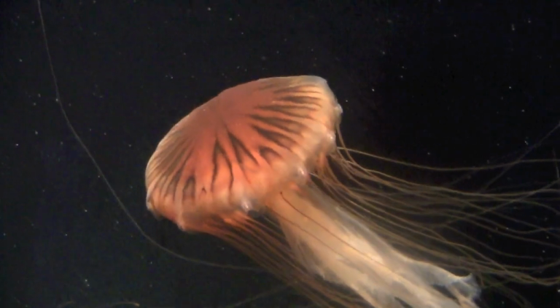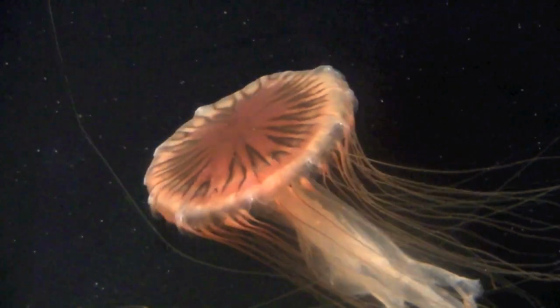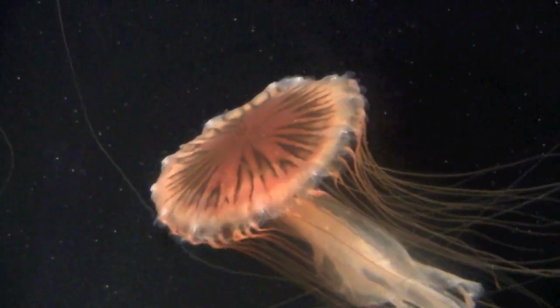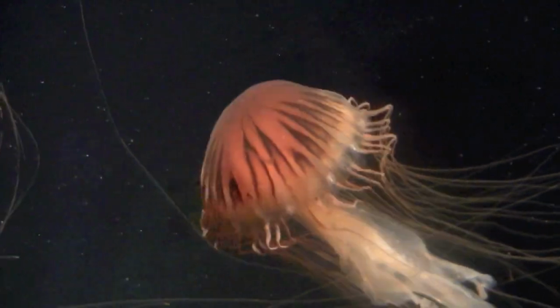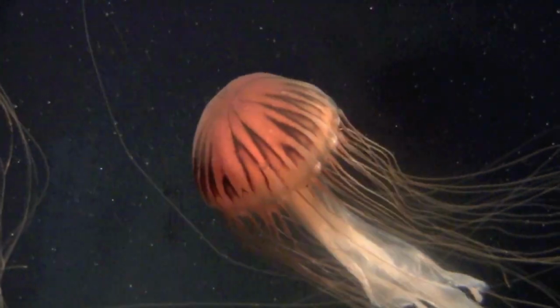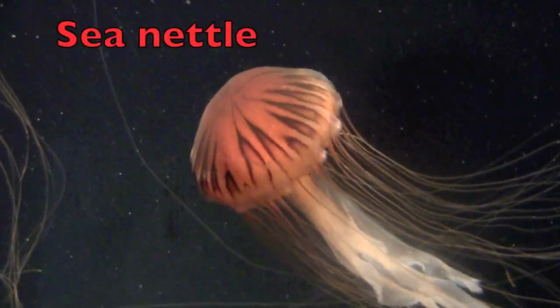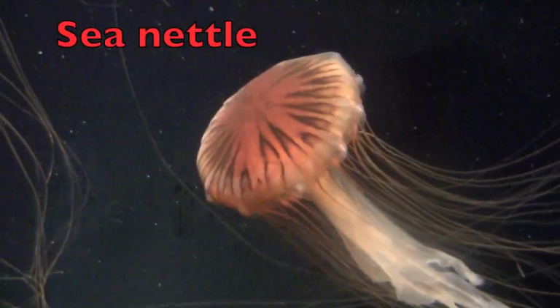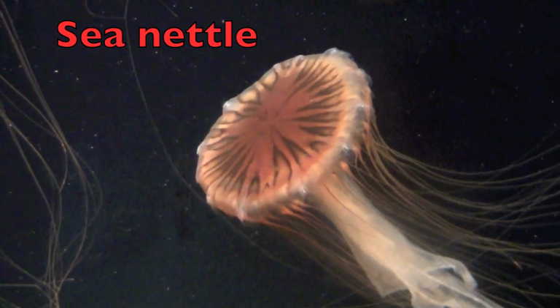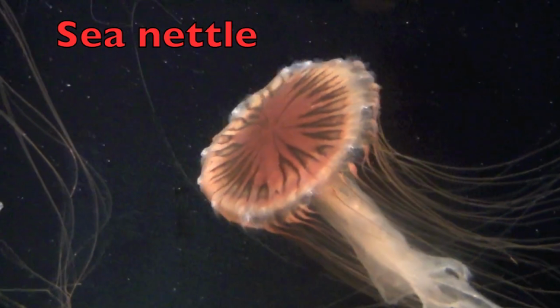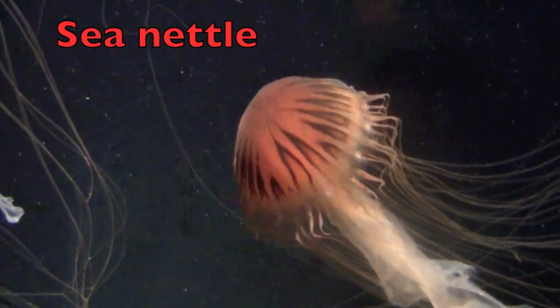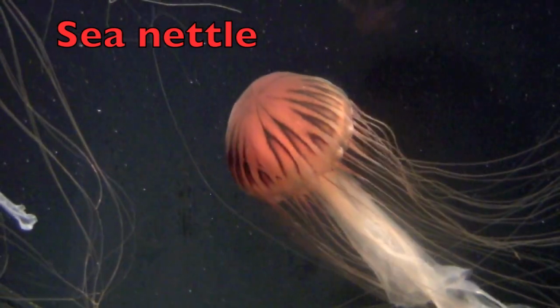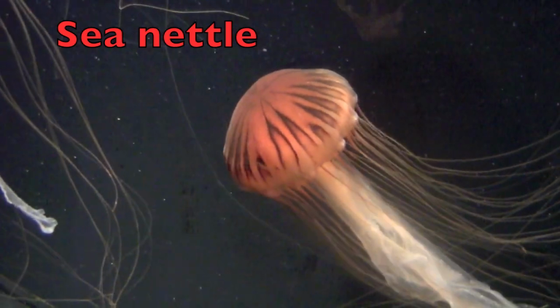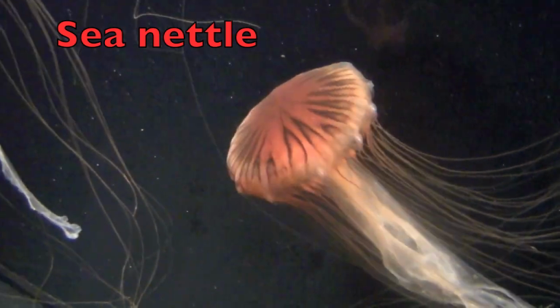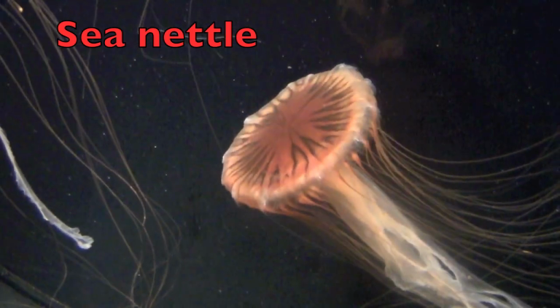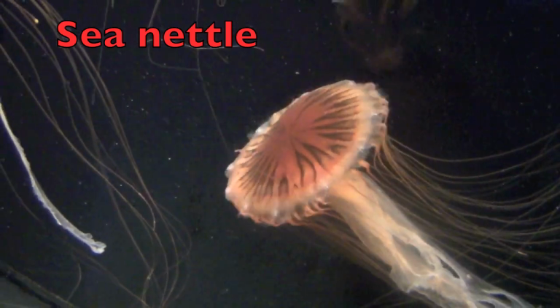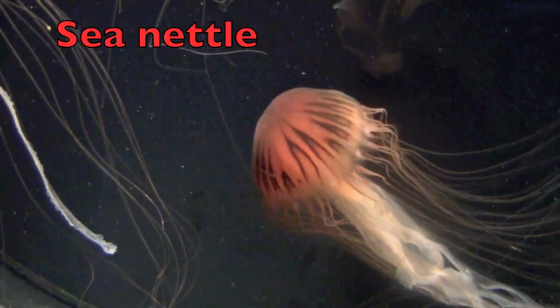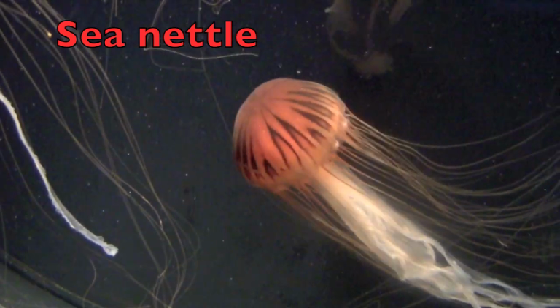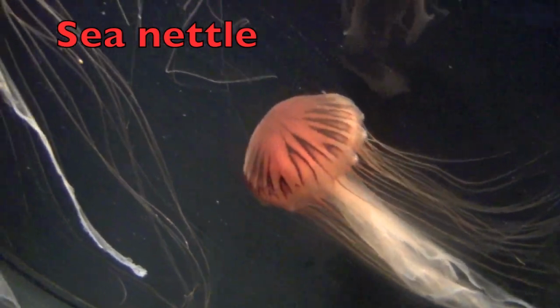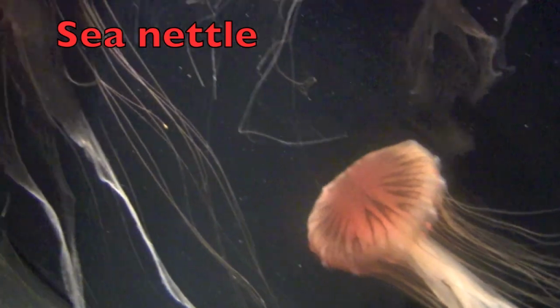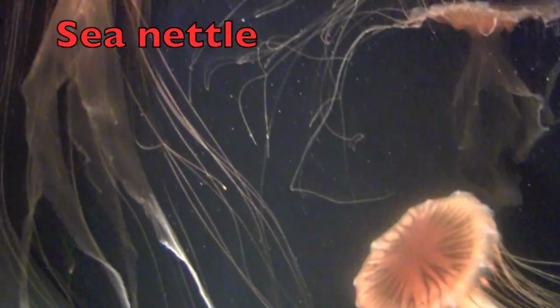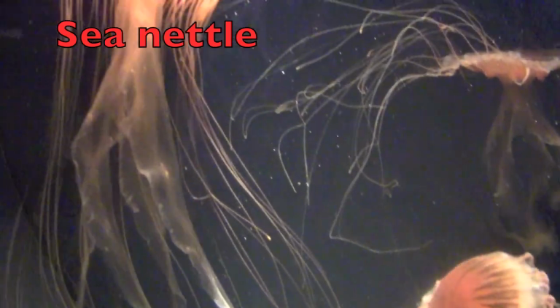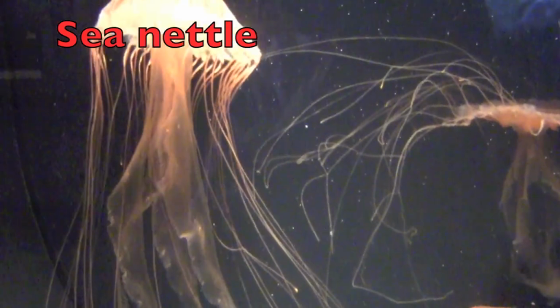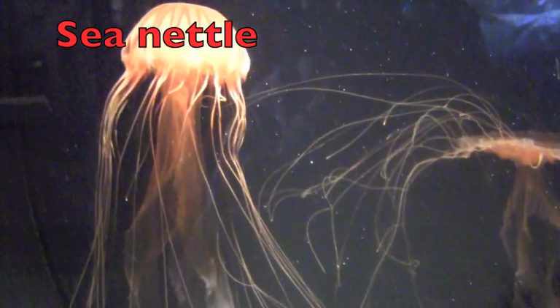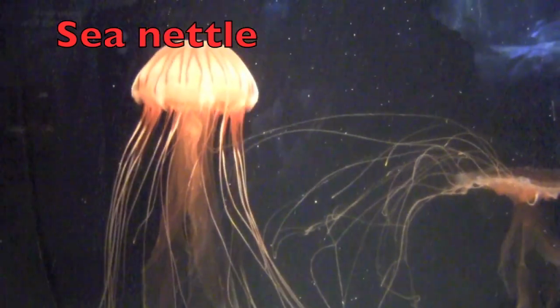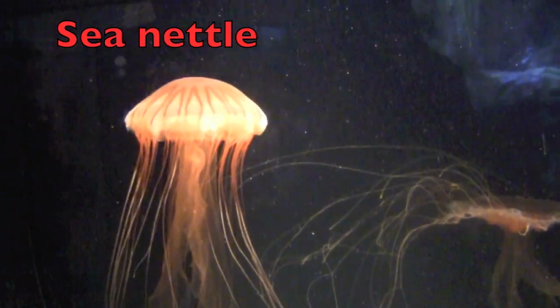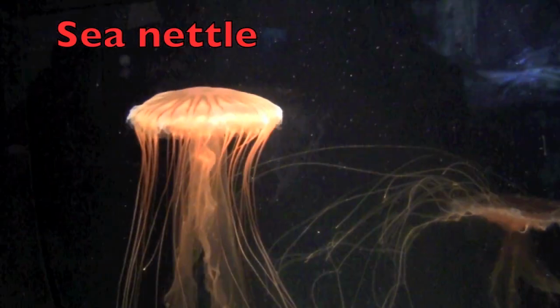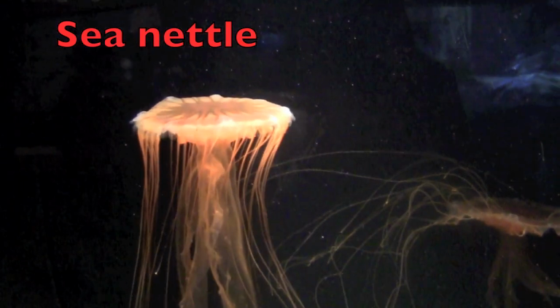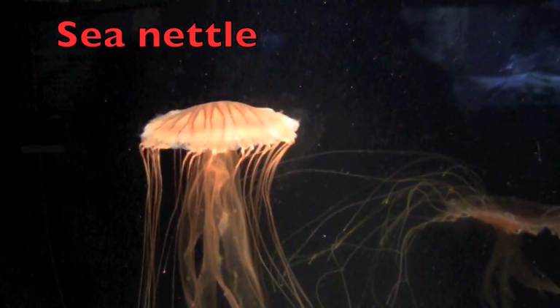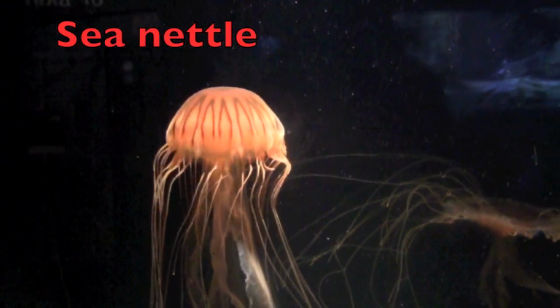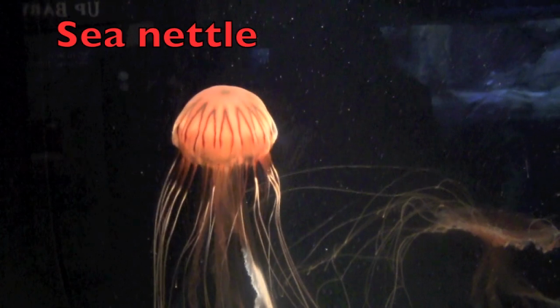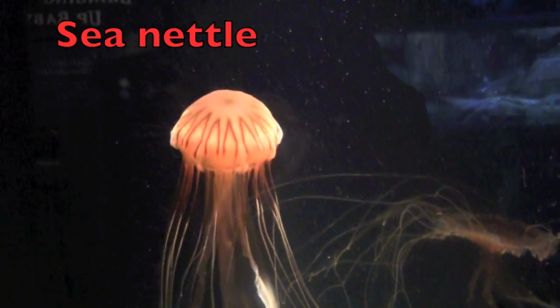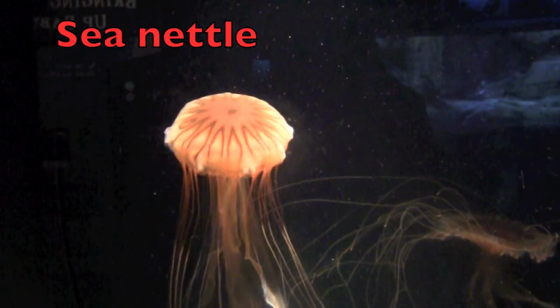People love to see sea nettles because of their bright colors. Look at their long tentacles, boys and girls. They sting the small fish with their tentacles, which paralyzes the fish, and then they eat the fish.